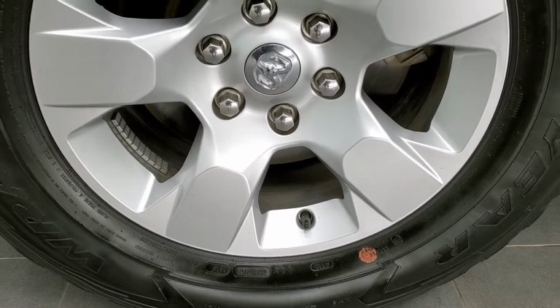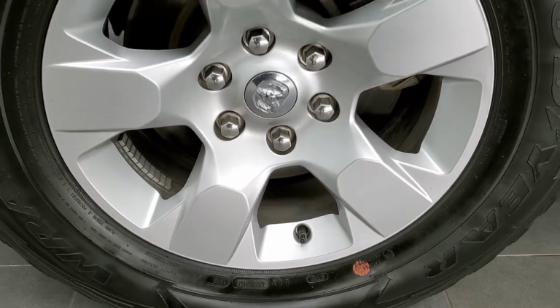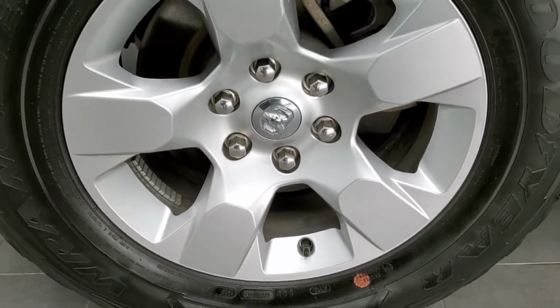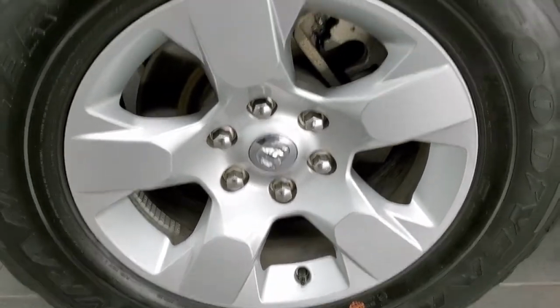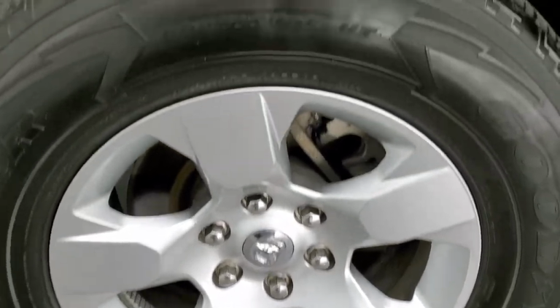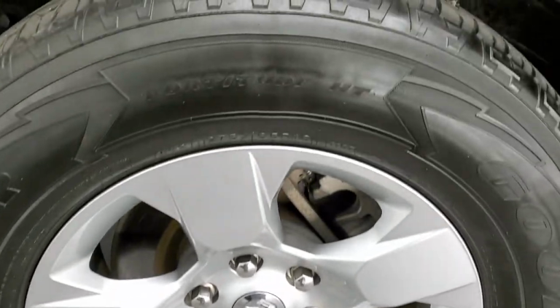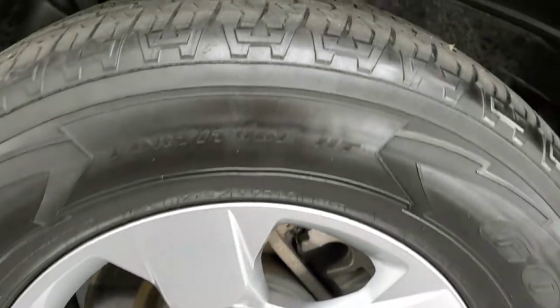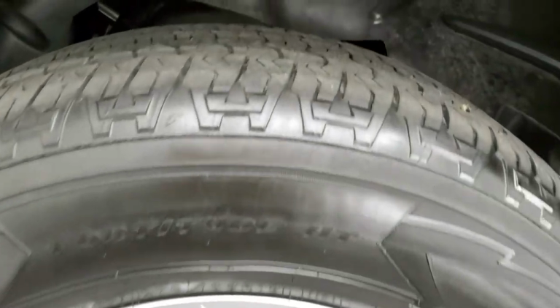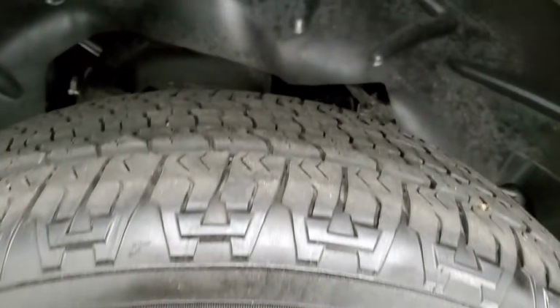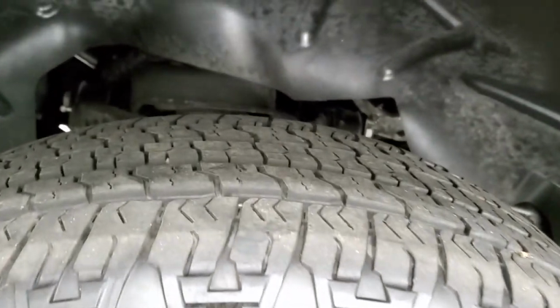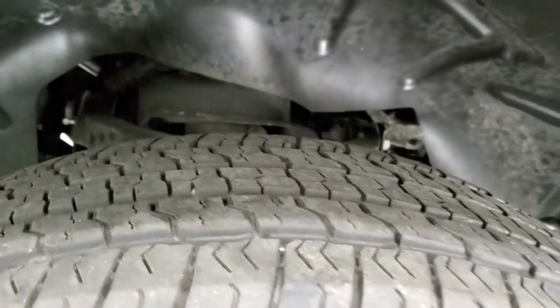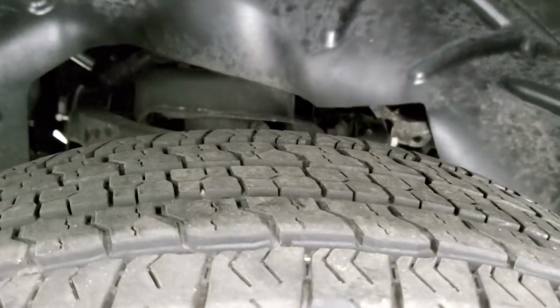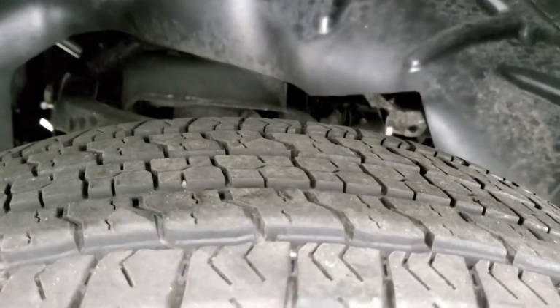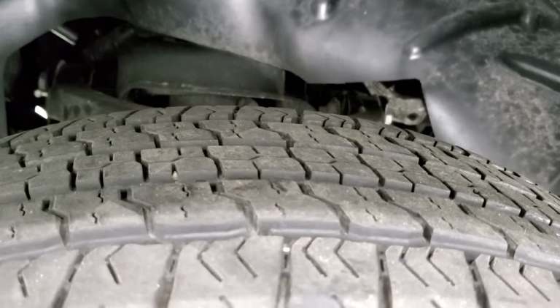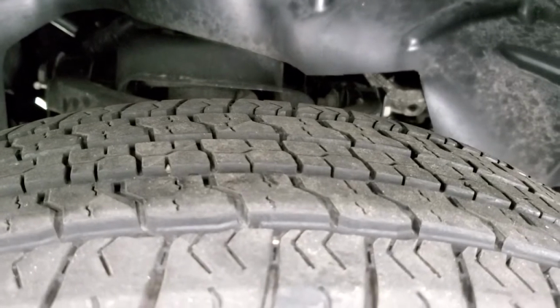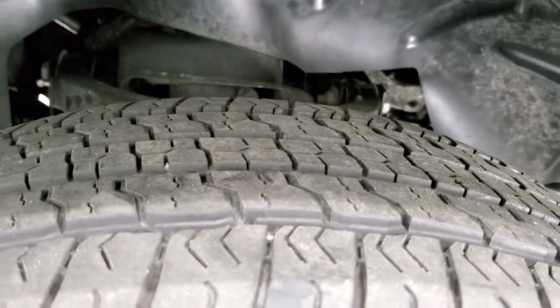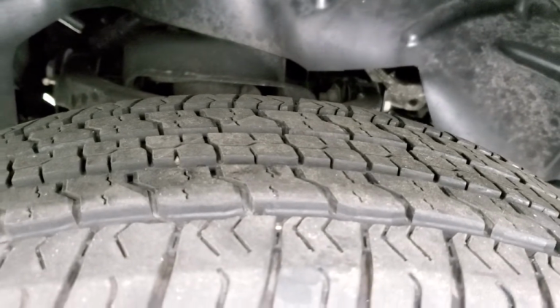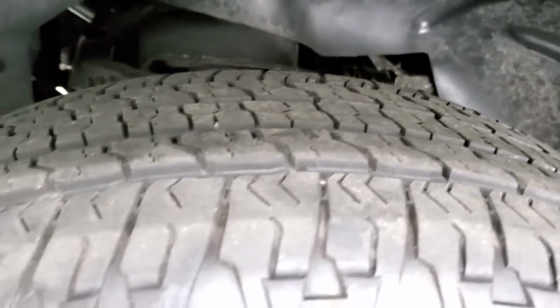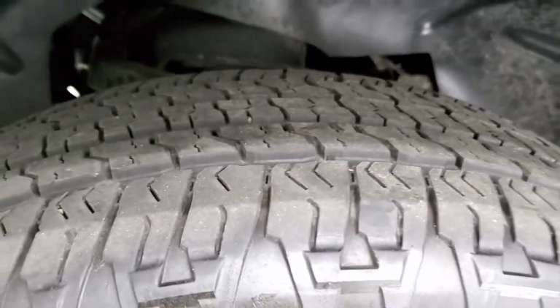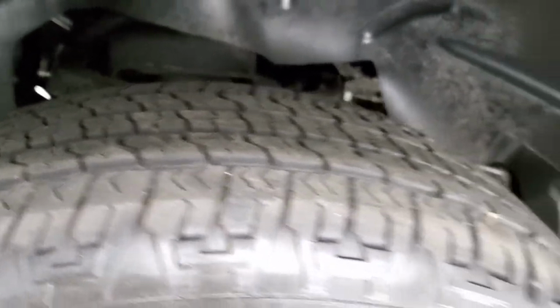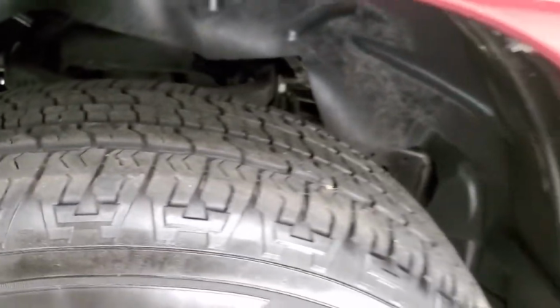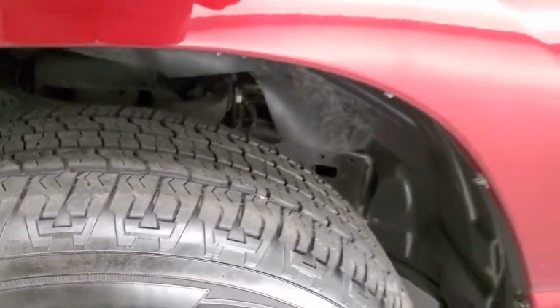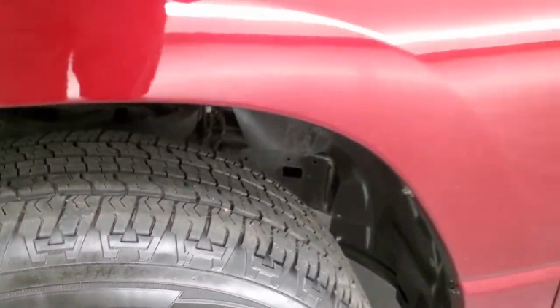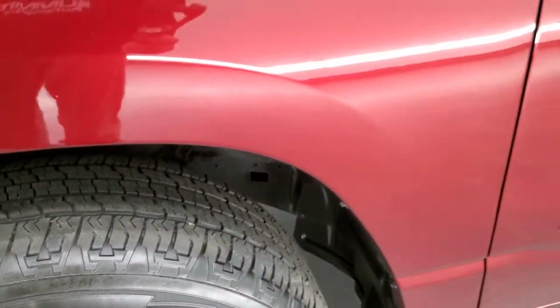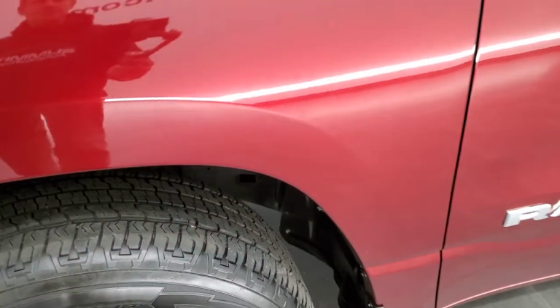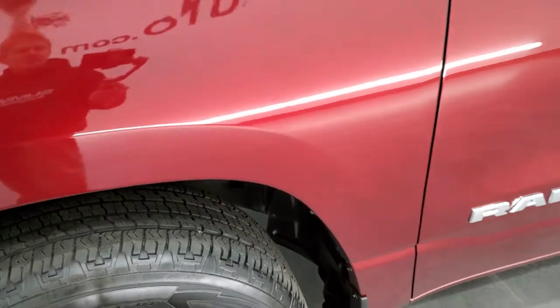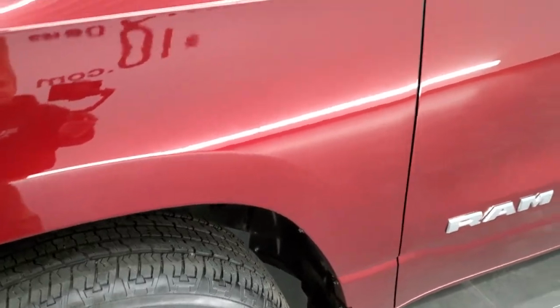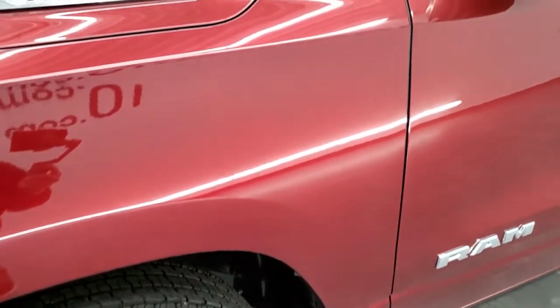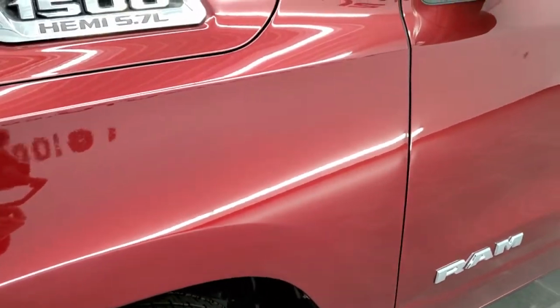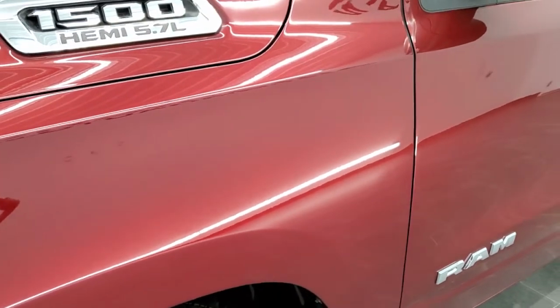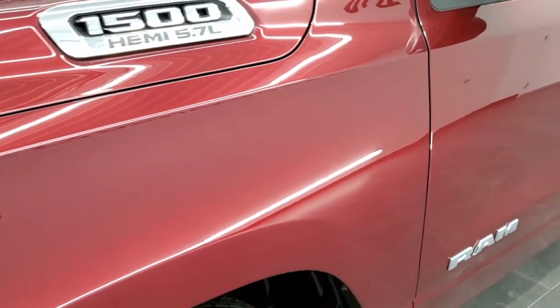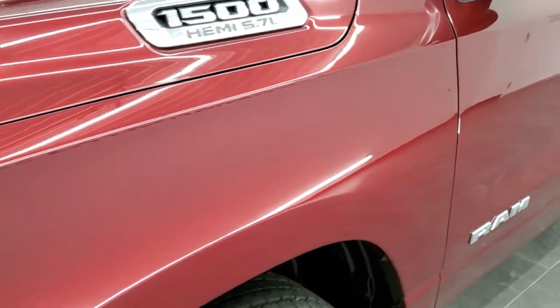It has the Goodyear Wrangler Fortitude 275-65R18 tires and these tires have right around half the tread left on them. You get the plastic wheel well liners. This is a Bighorn Level 2 package.